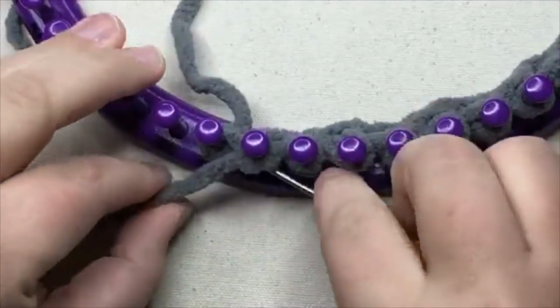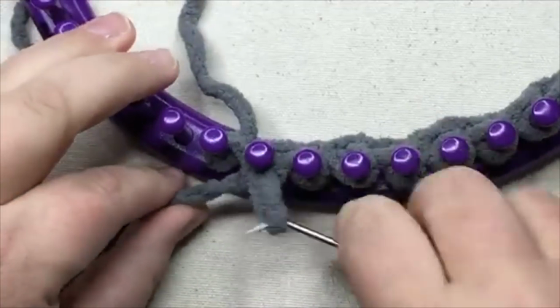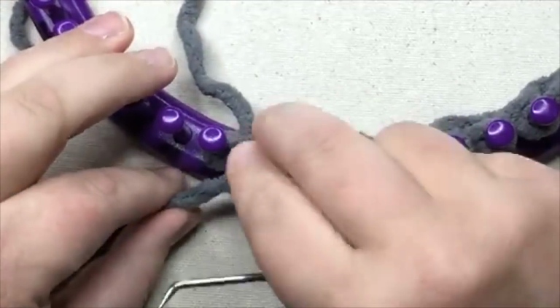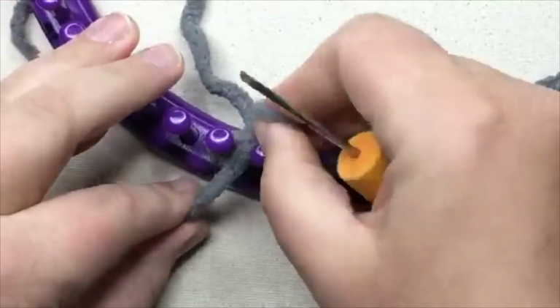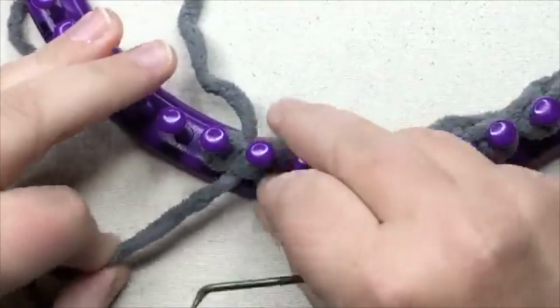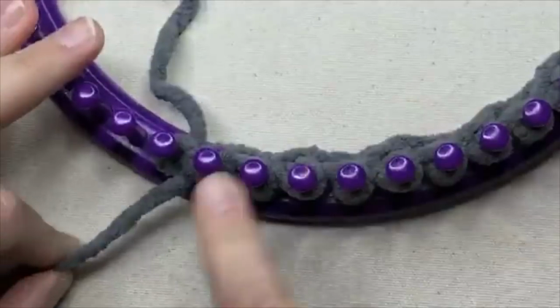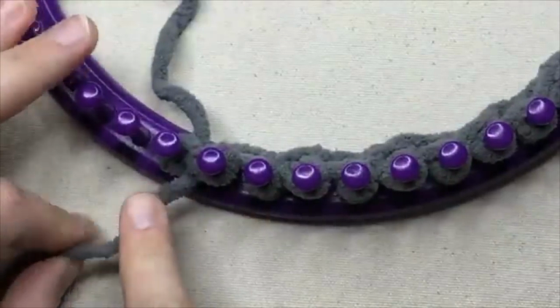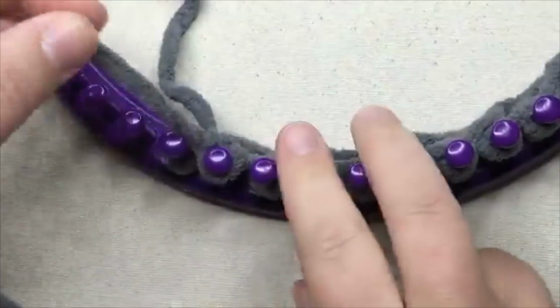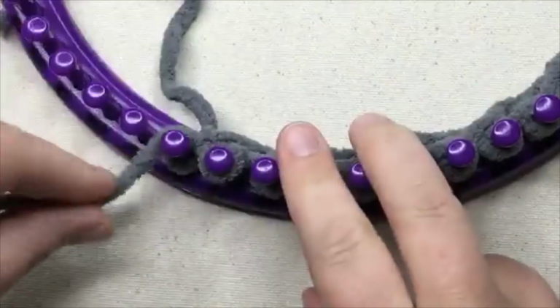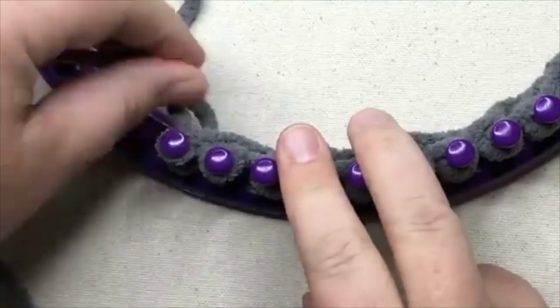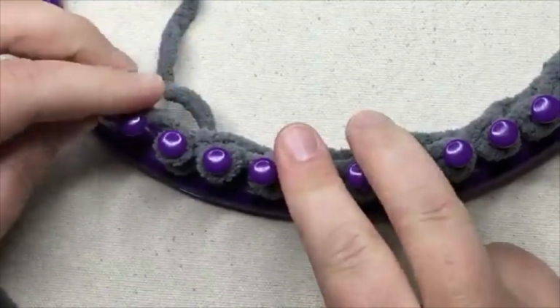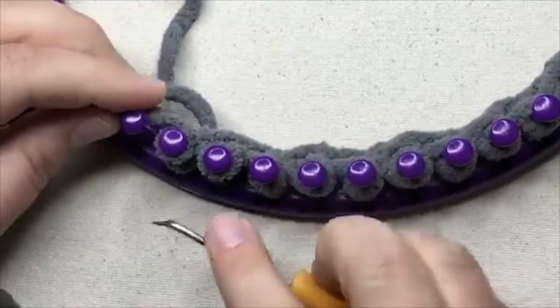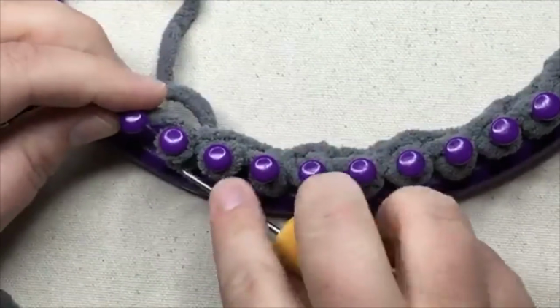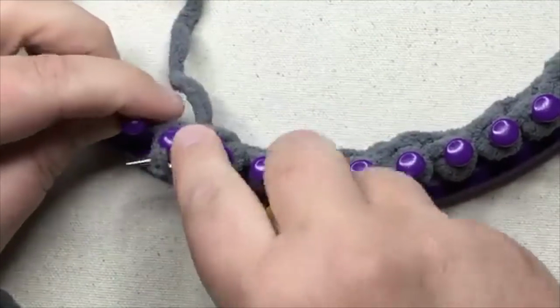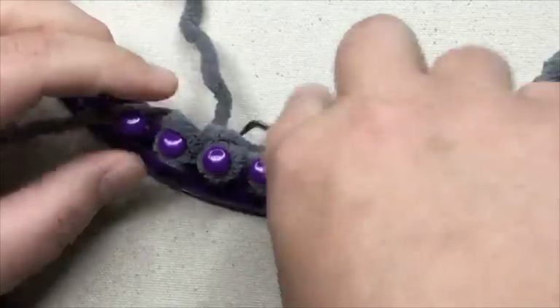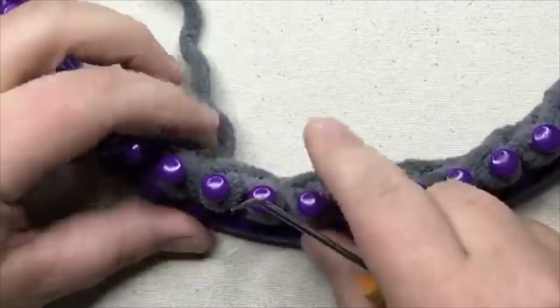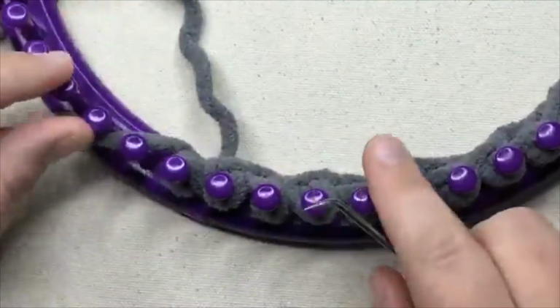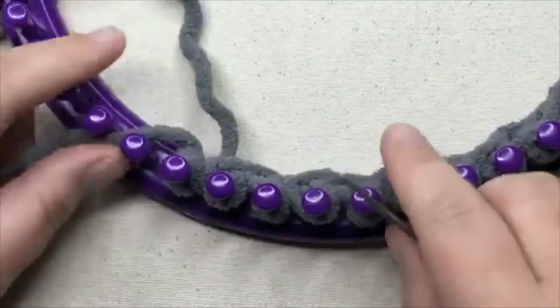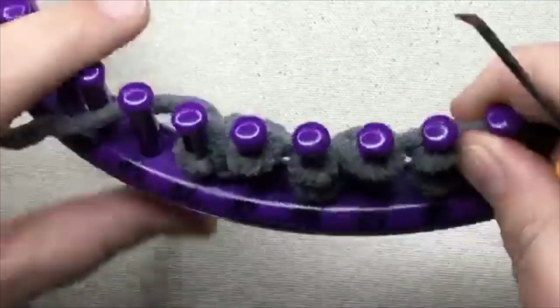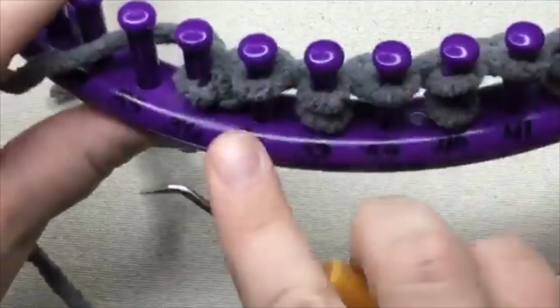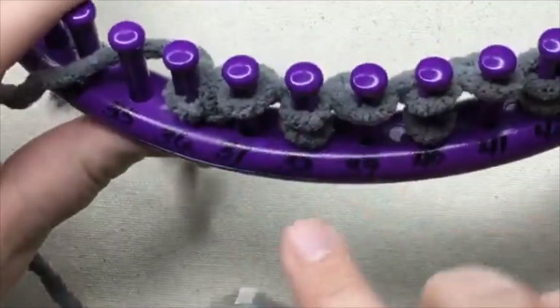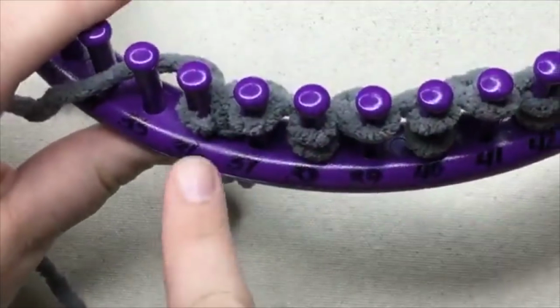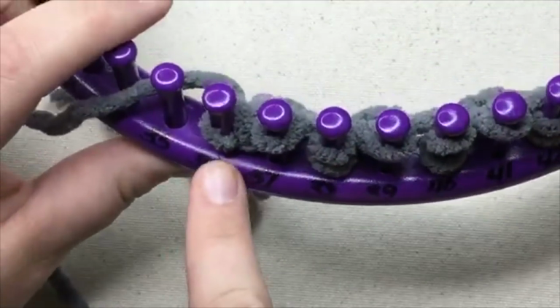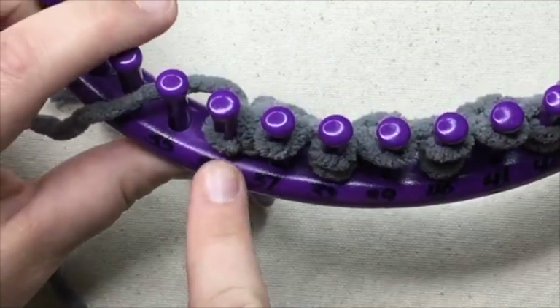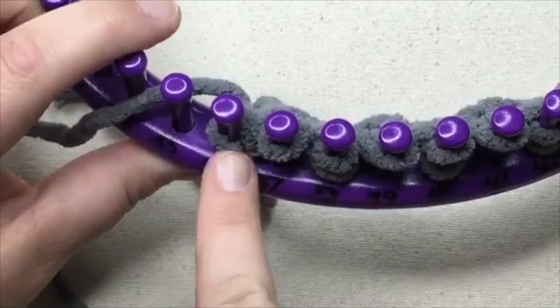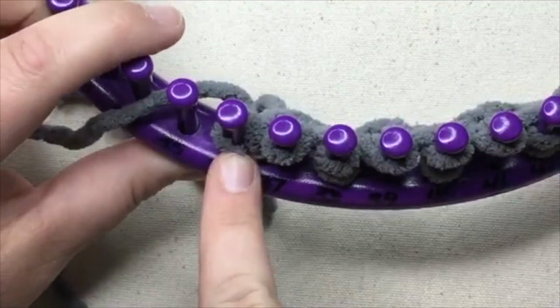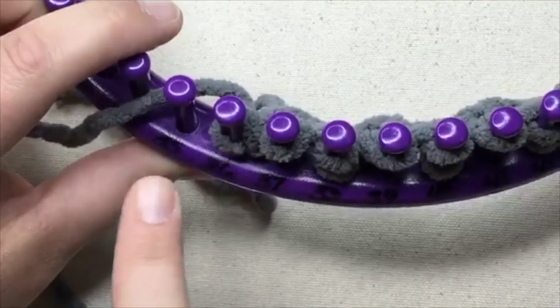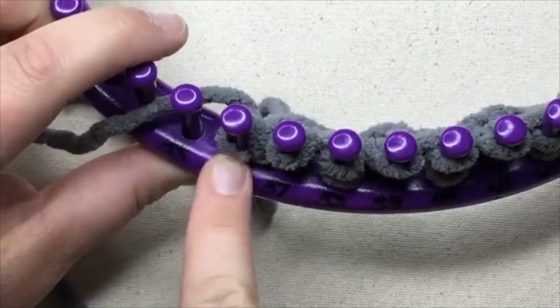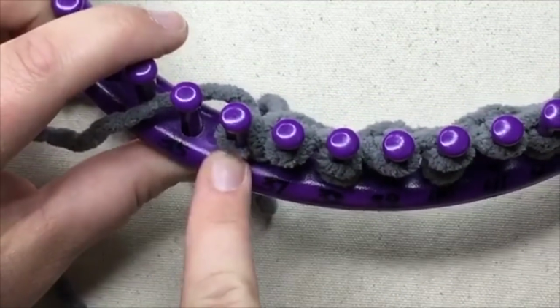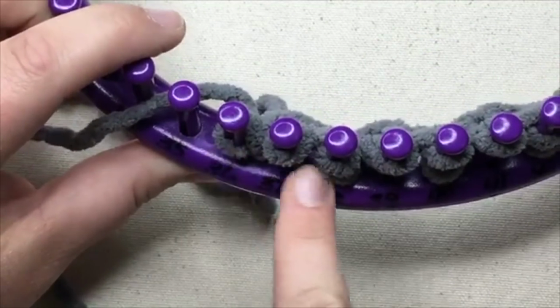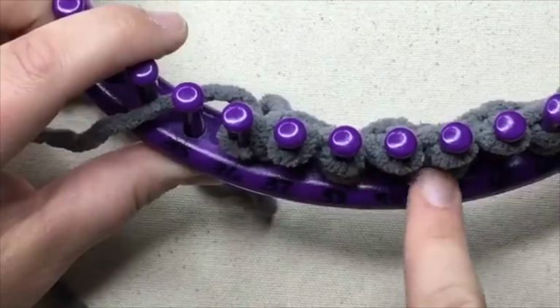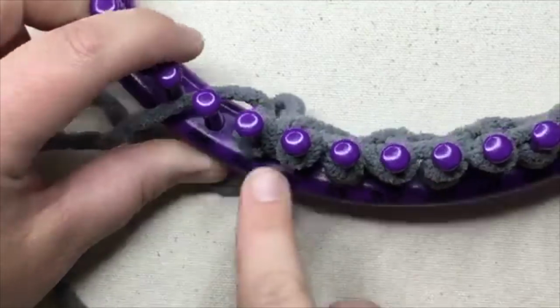So my last stitch is gonna be the same as my first stitch. I'm gonna e-wrap that. Now that I've got that done, I'm gonna do the opposite here. I'm going to purl, knit, purl, knit, like this.